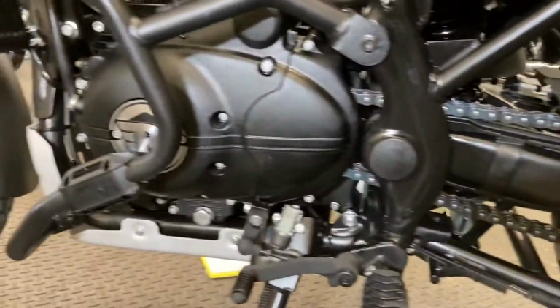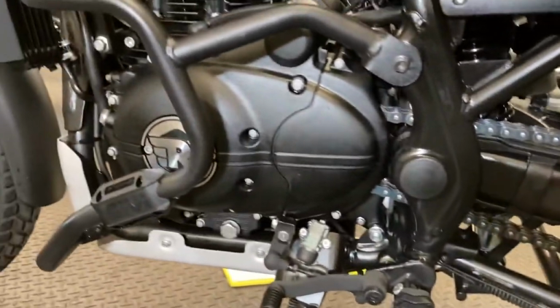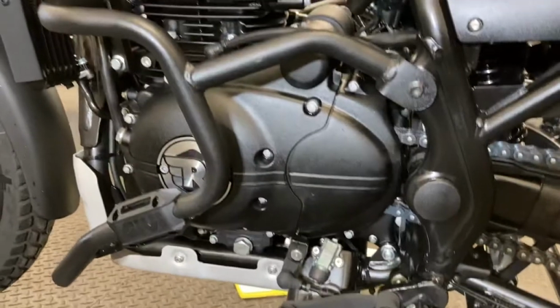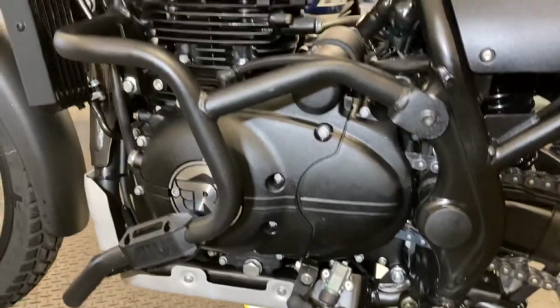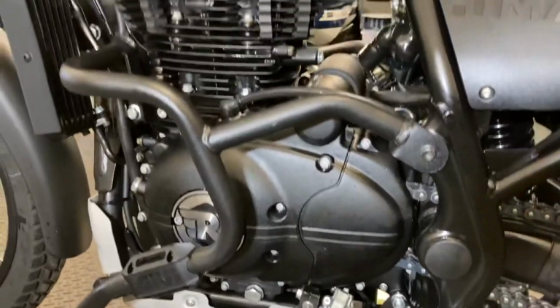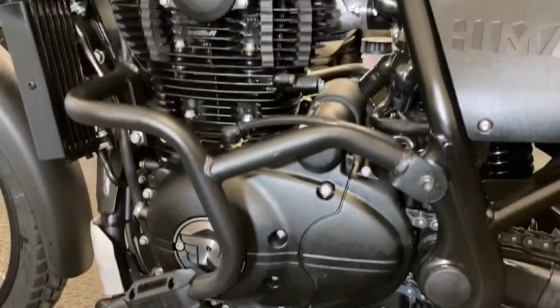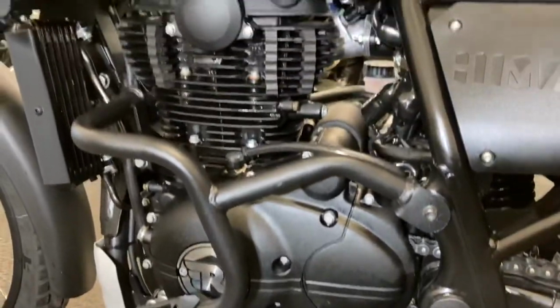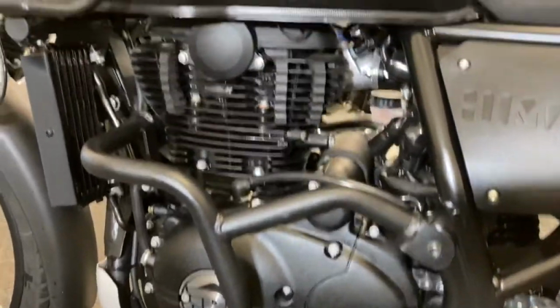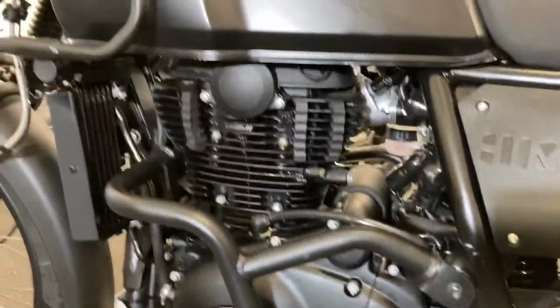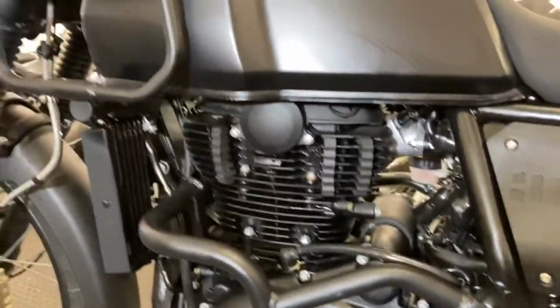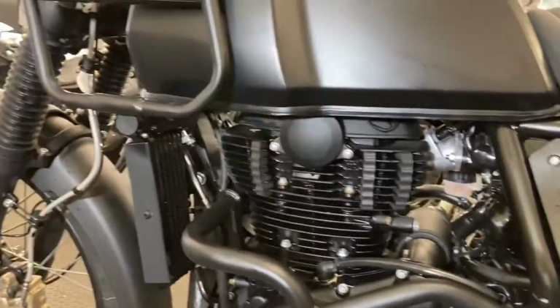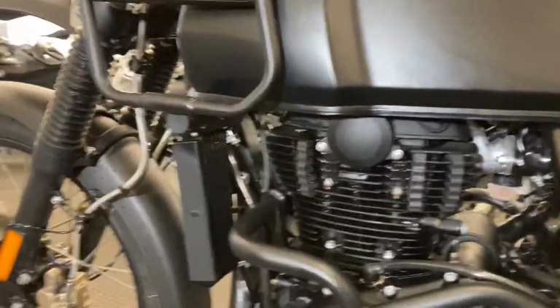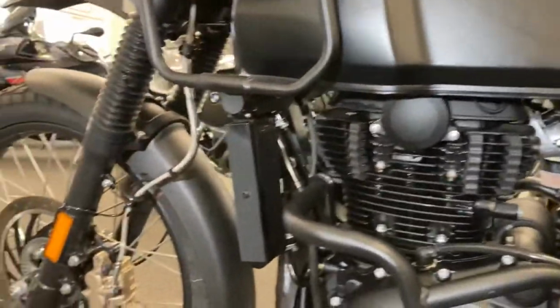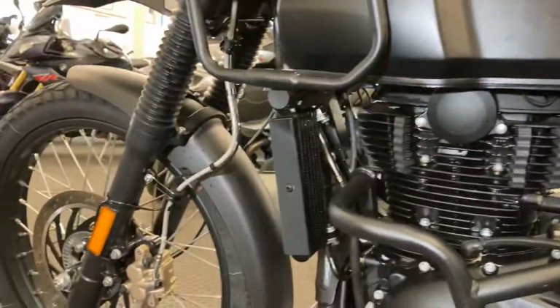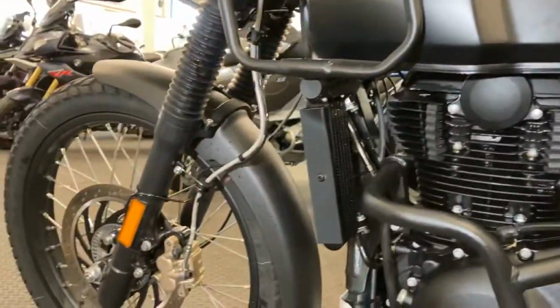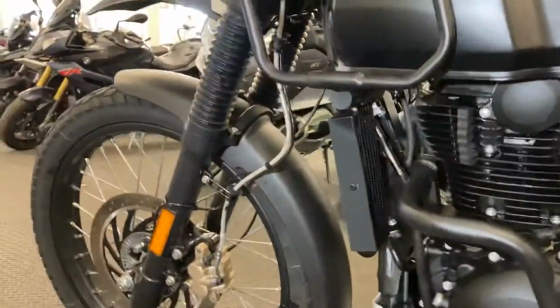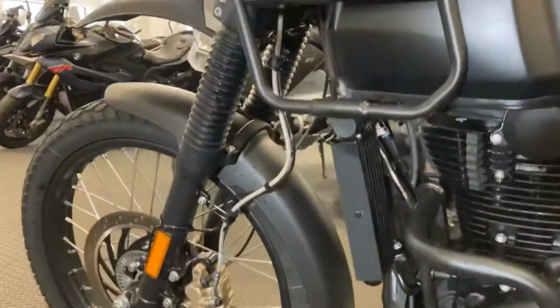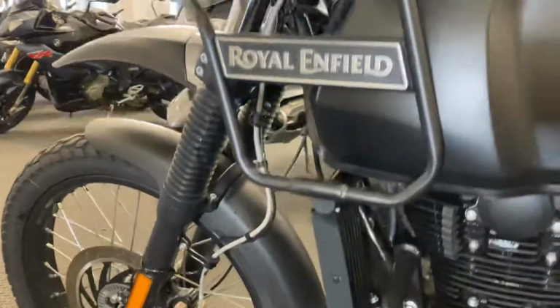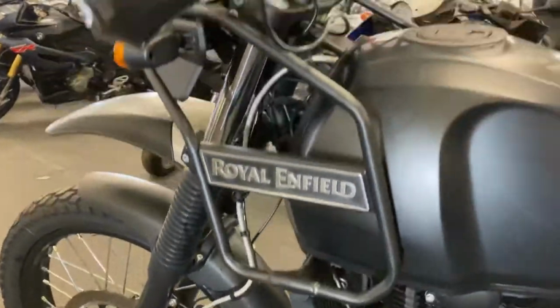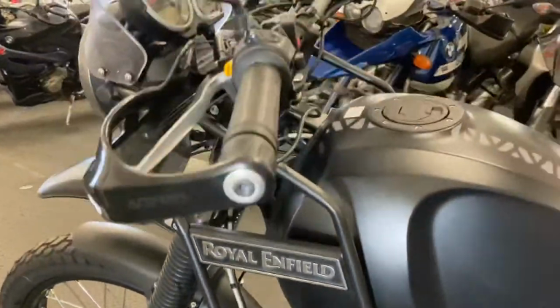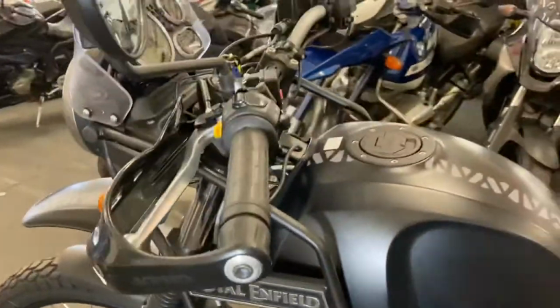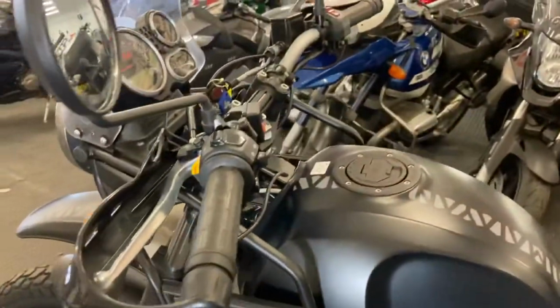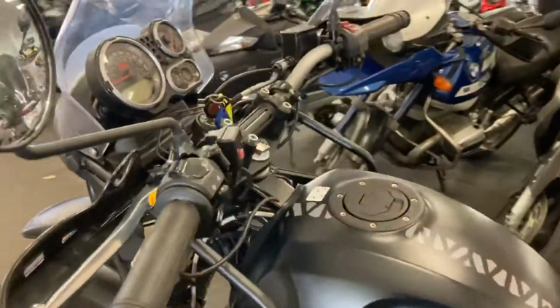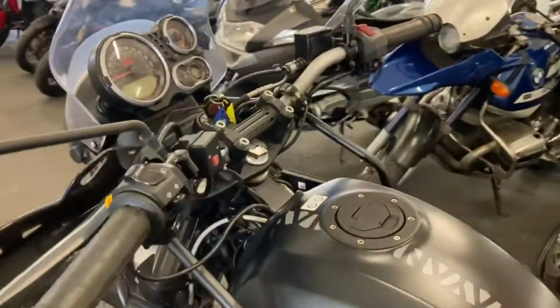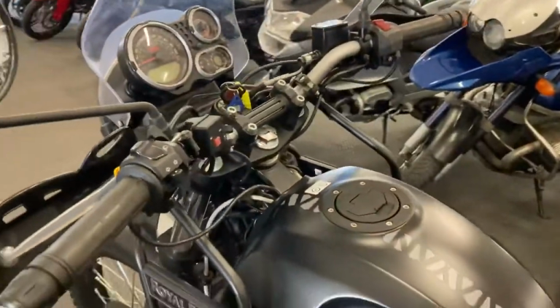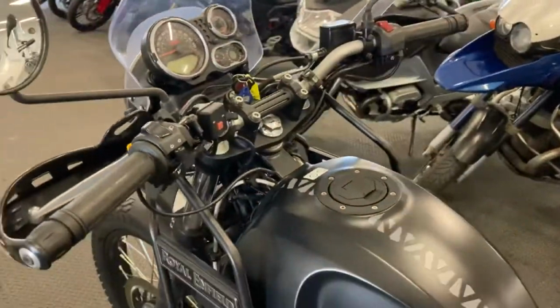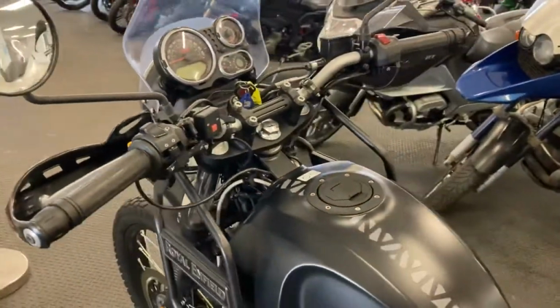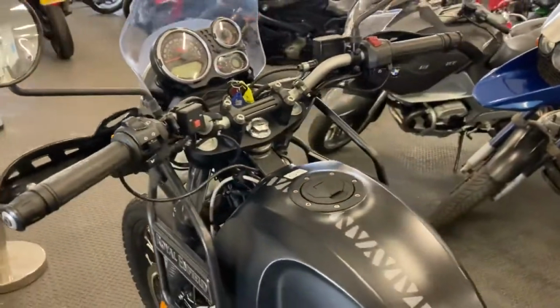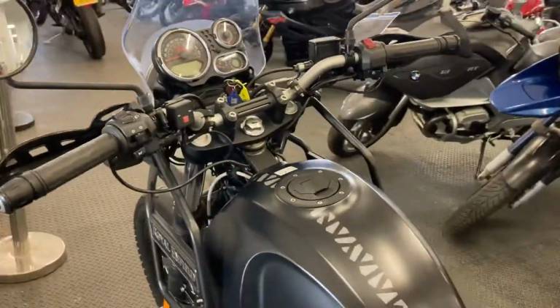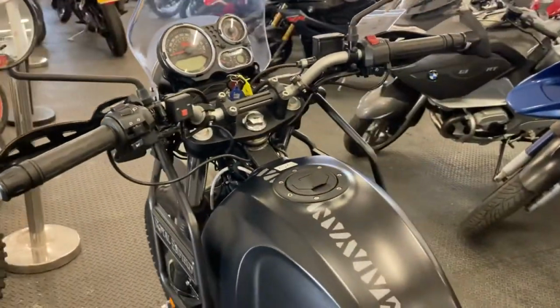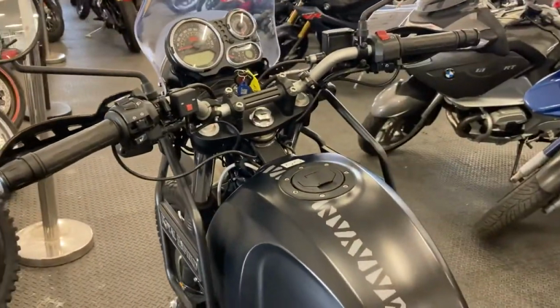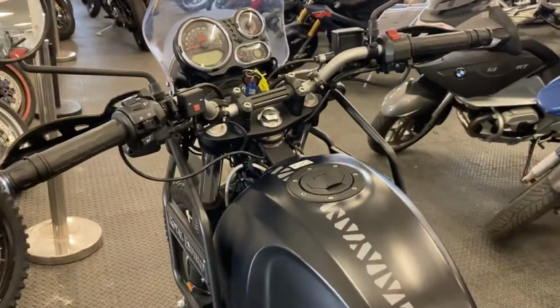As you can see, the bike is in good condition. Please feel free to give us a call if there's anything we can help with.